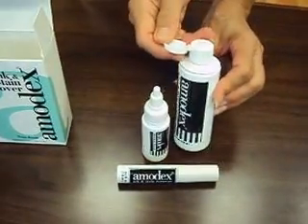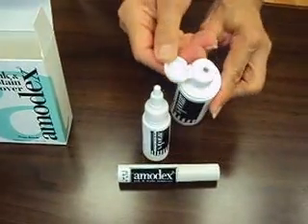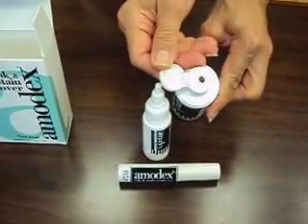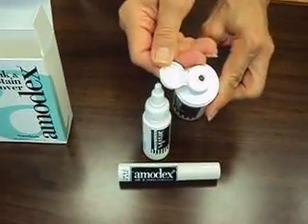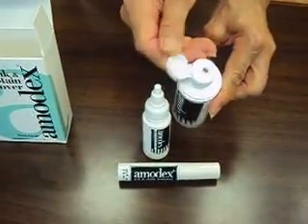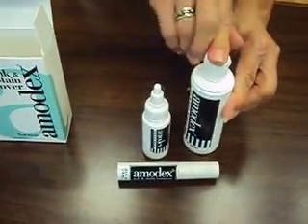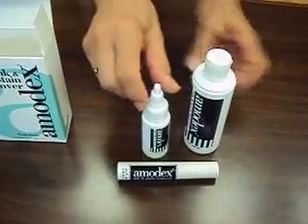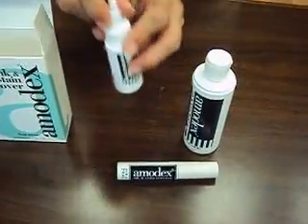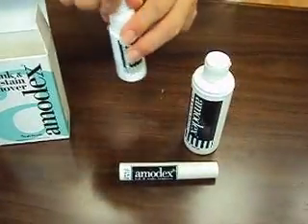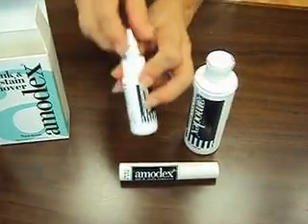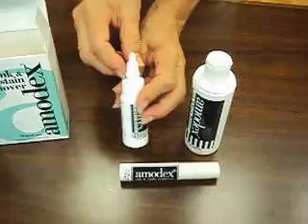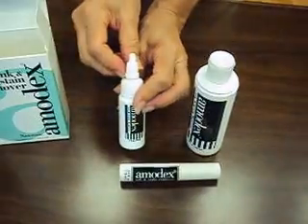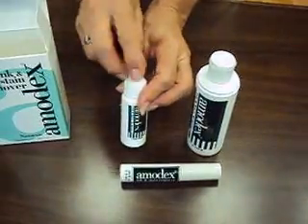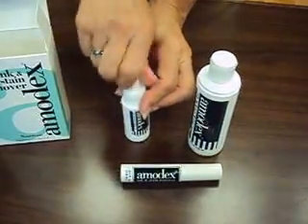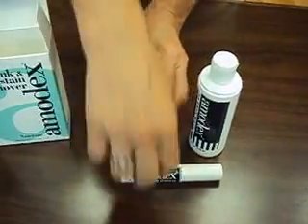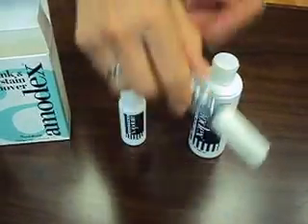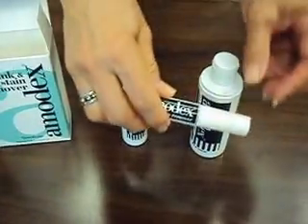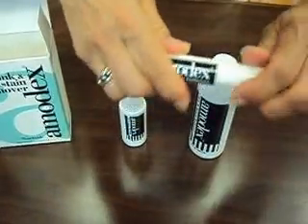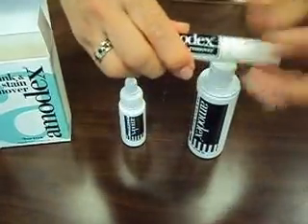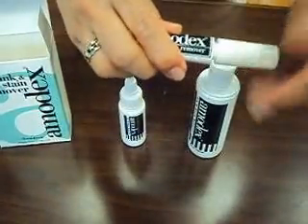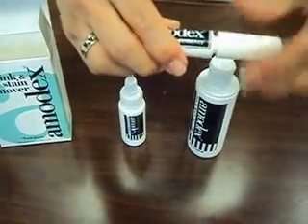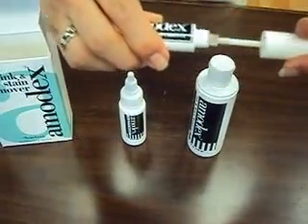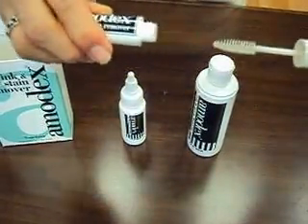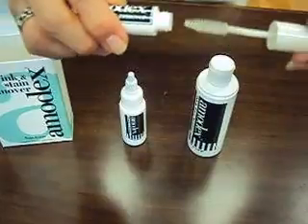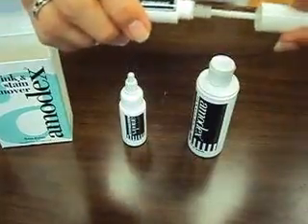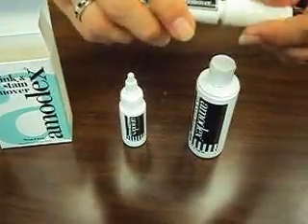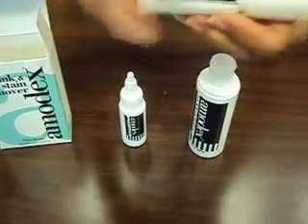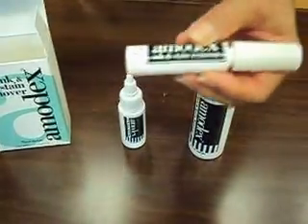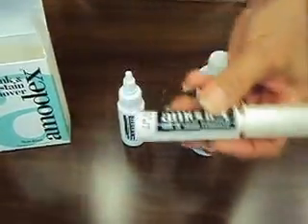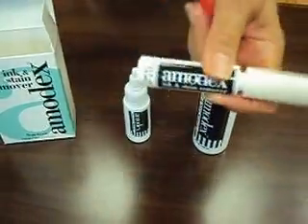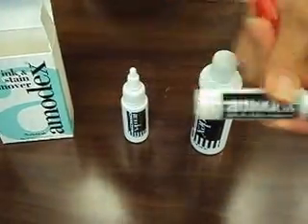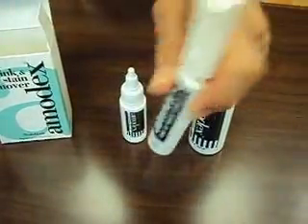The home unit, the four-ounce bottle has a flip-top cap, the one-ounce bottle has a very handy twist cap, and the travel size unit has this convenient brush applicator that you use like so.